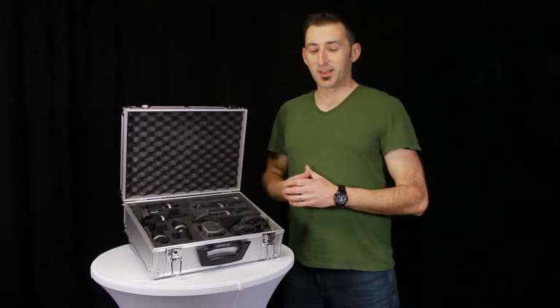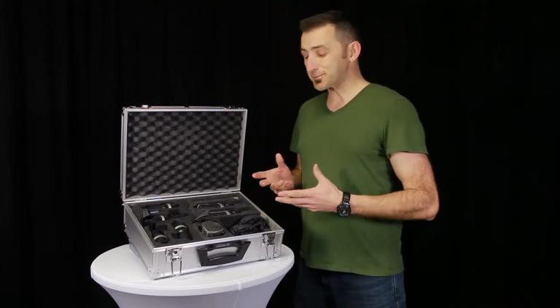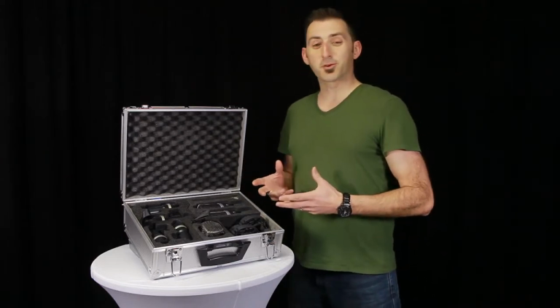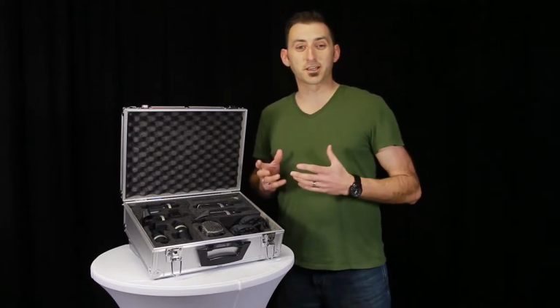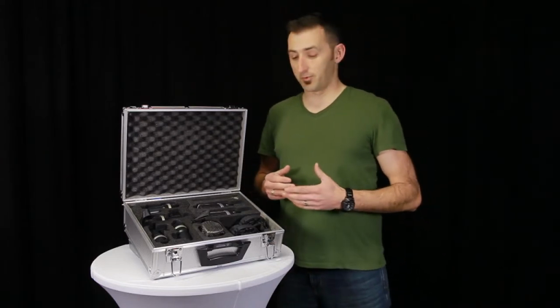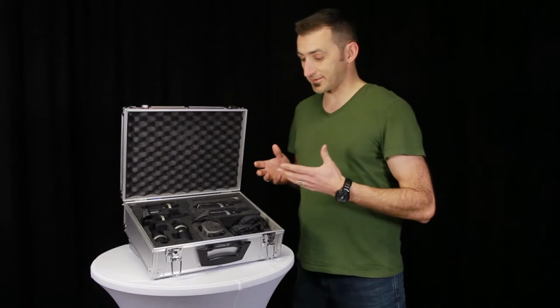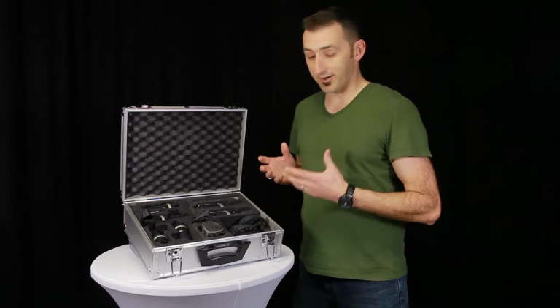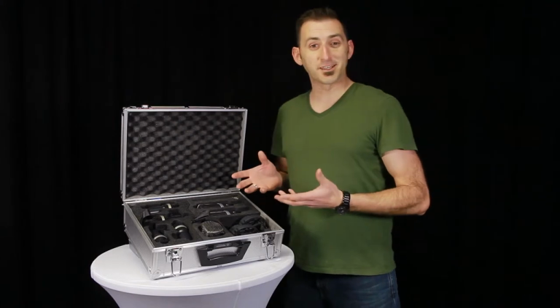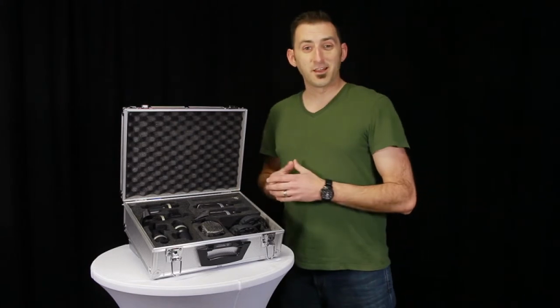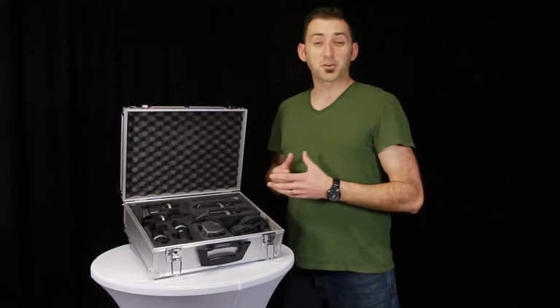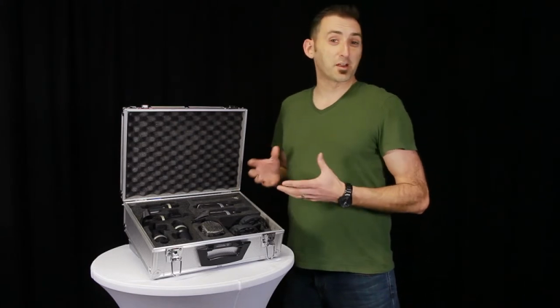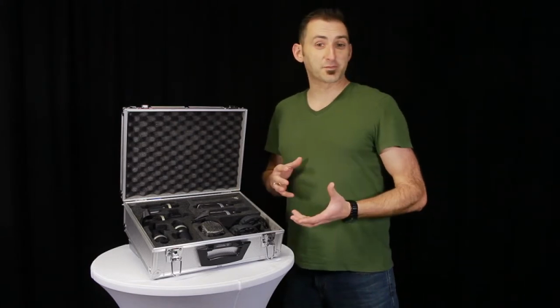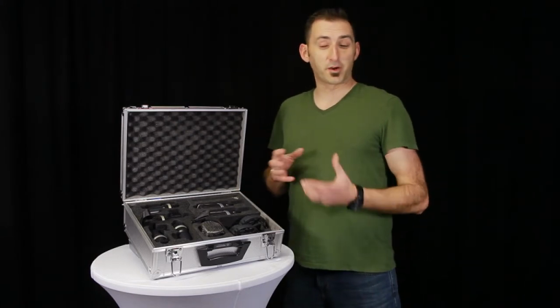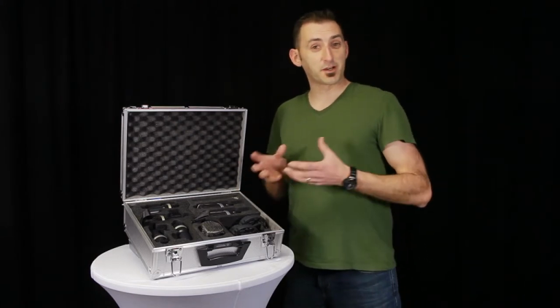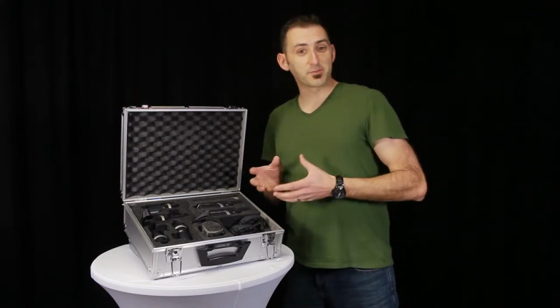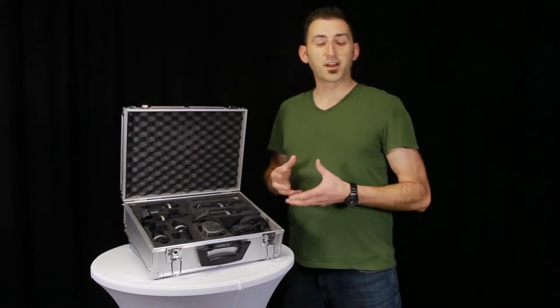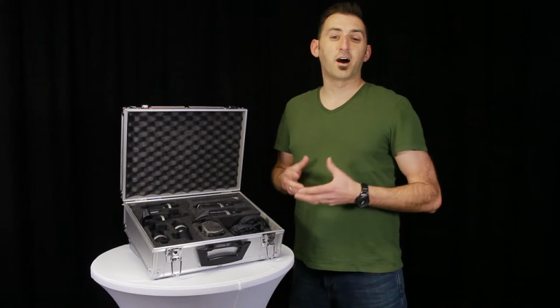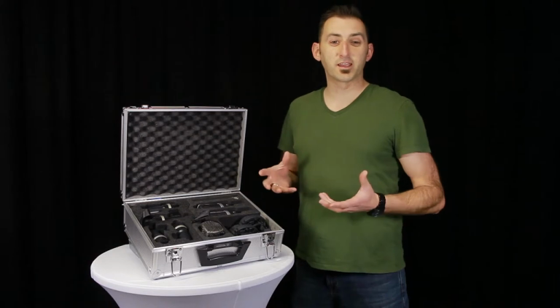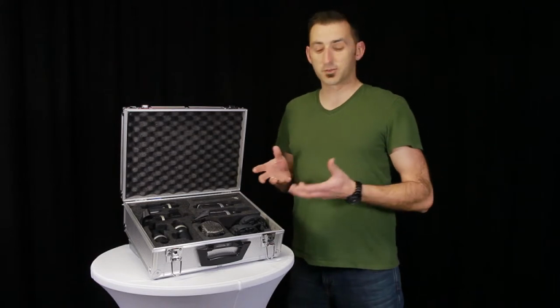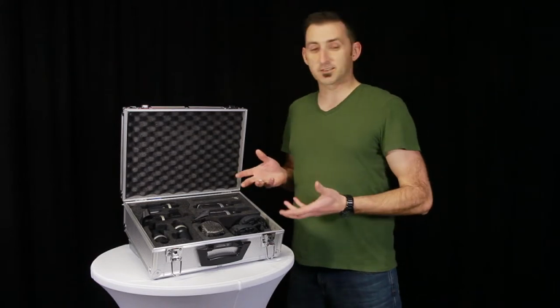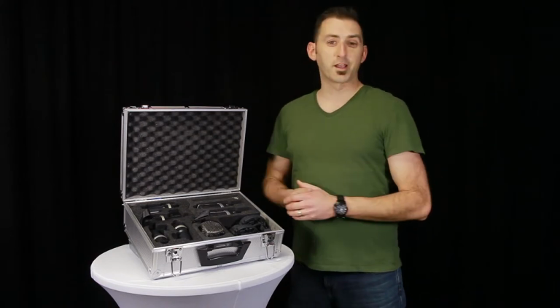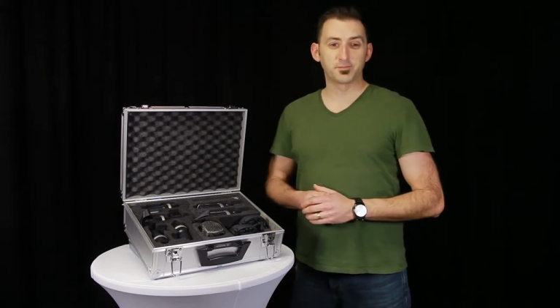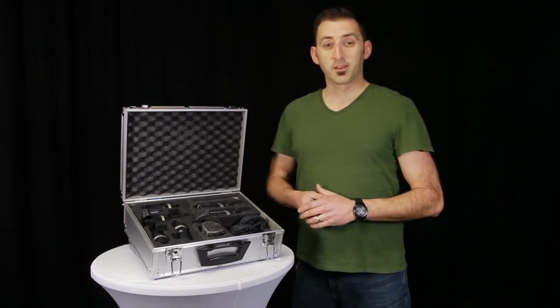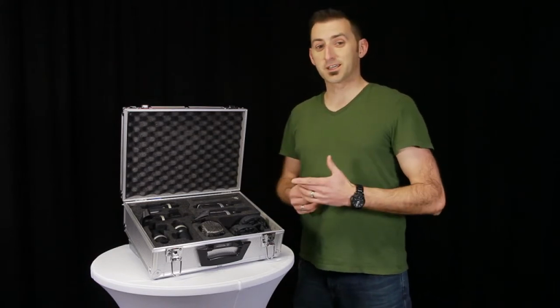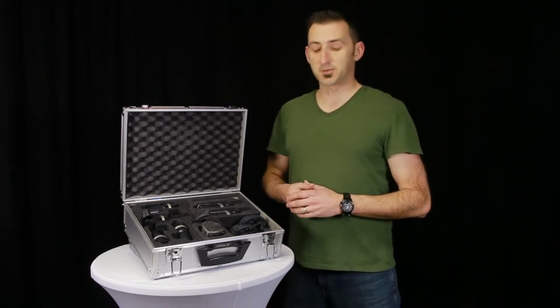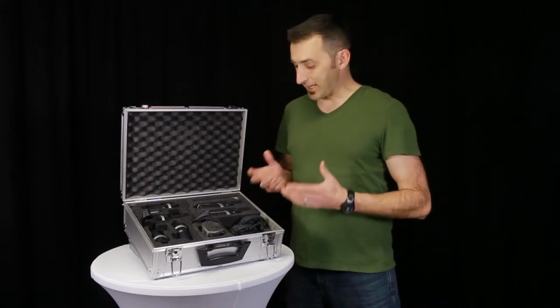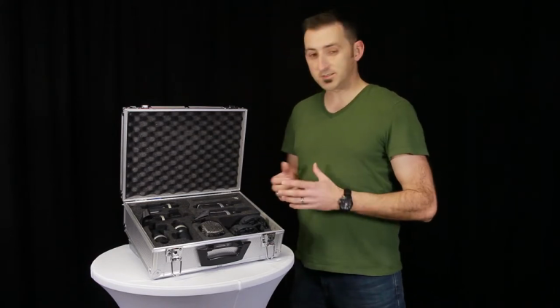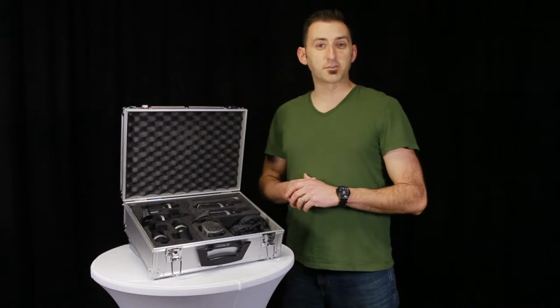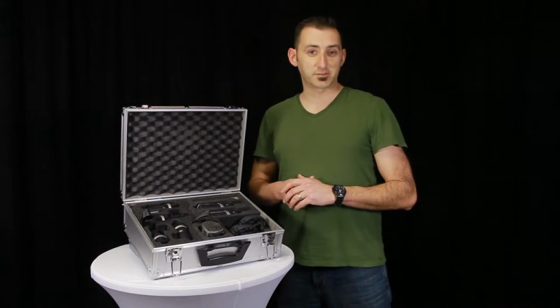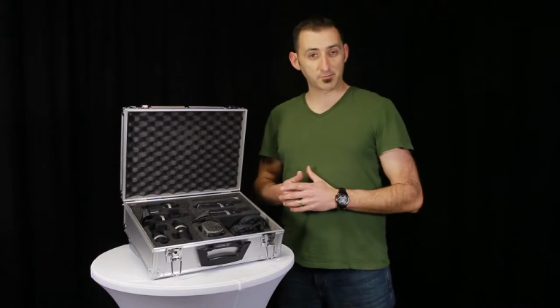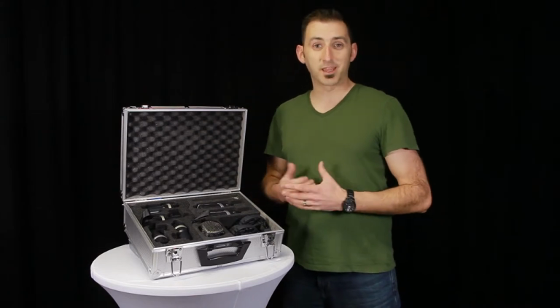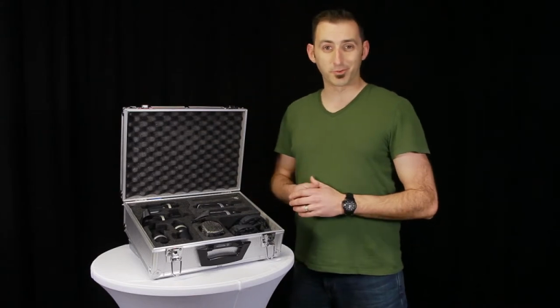In this blog, we're going to cover what mics are in this kit, which mics are best for what part of a drum kit, and finally, other ways to utilize this type of mic rental. This kit comes with eight mics and their respective shock mounts and mic holders.